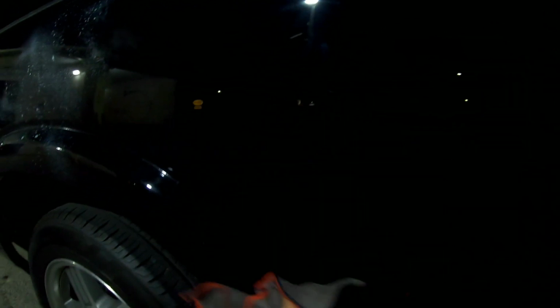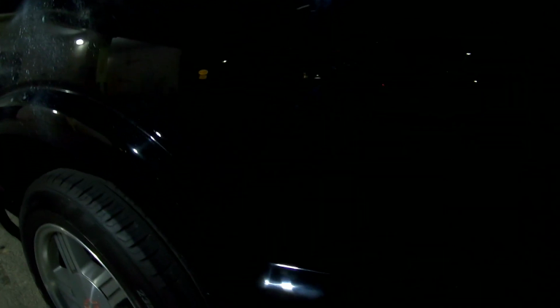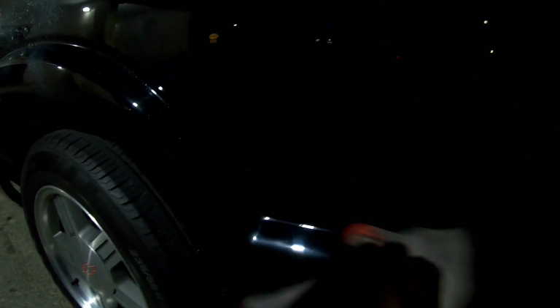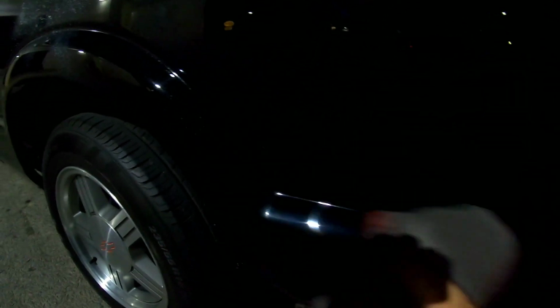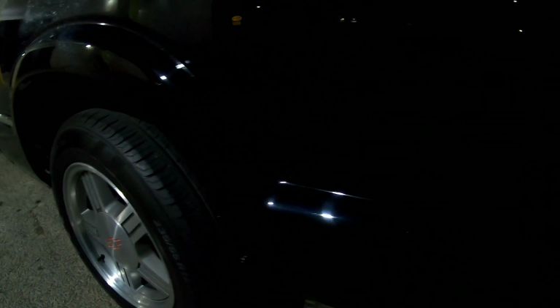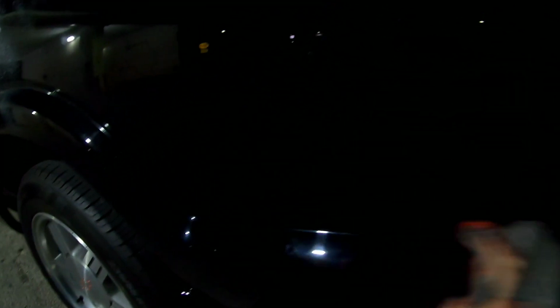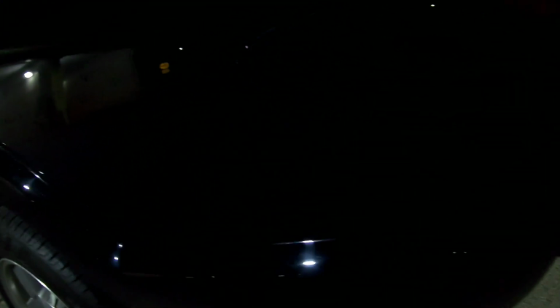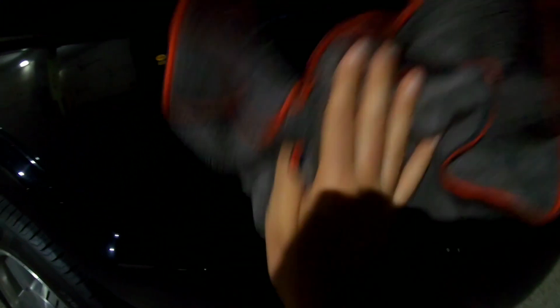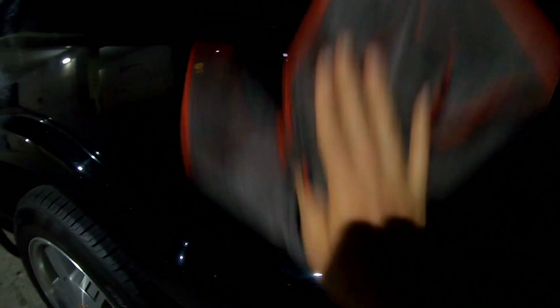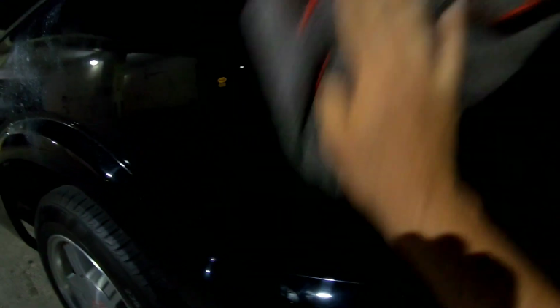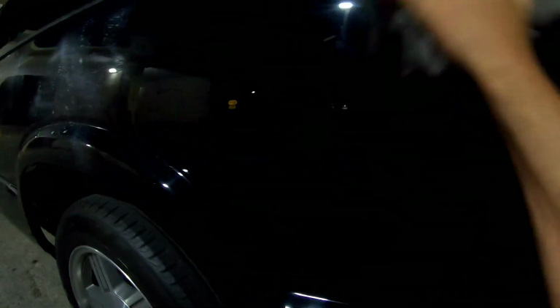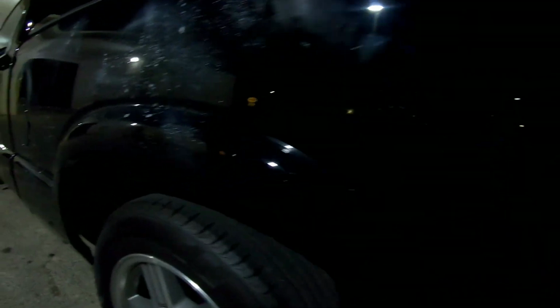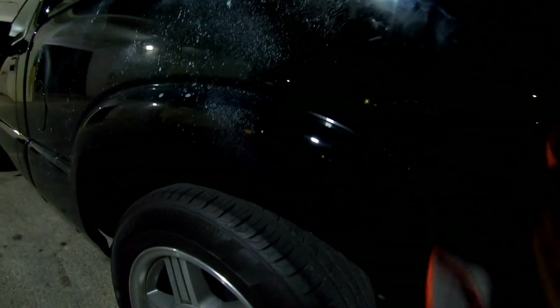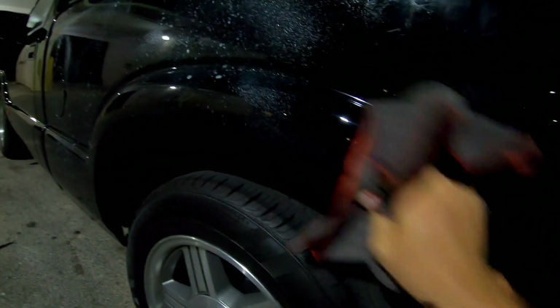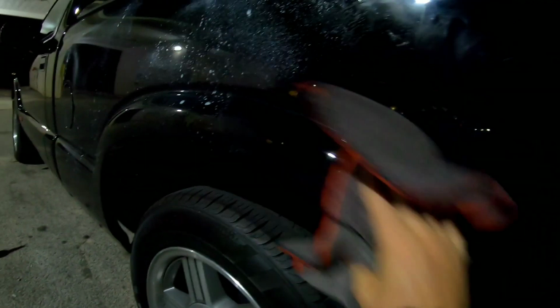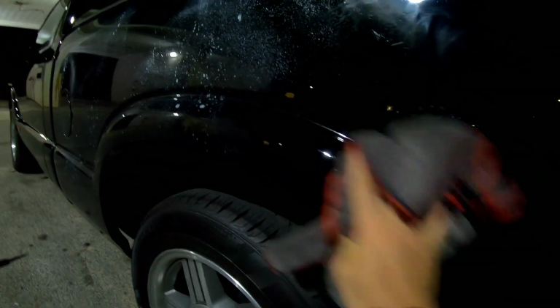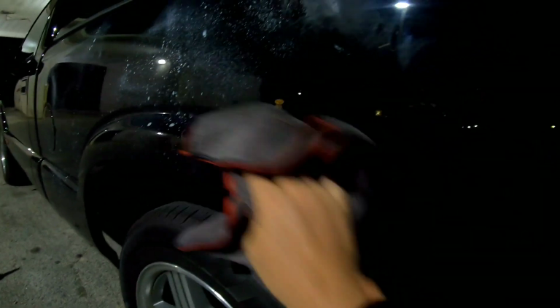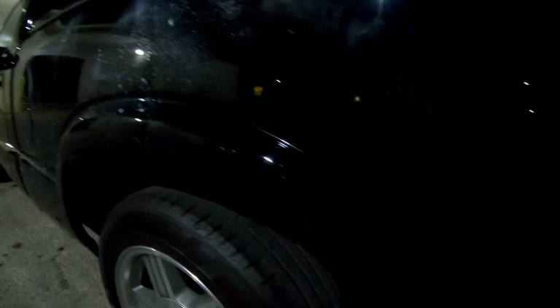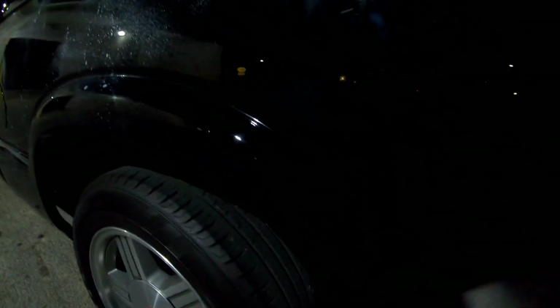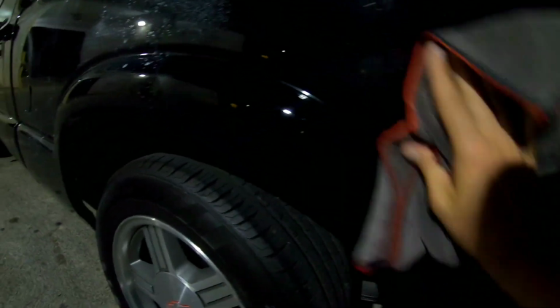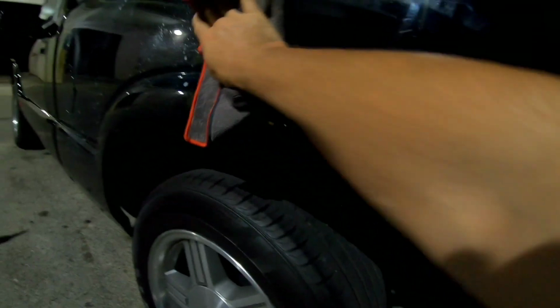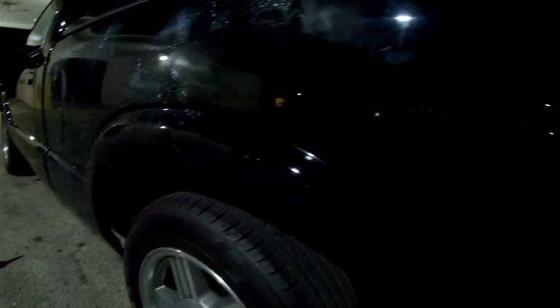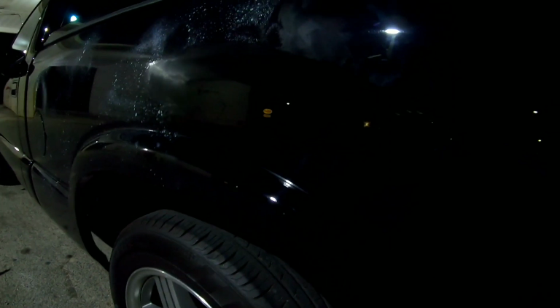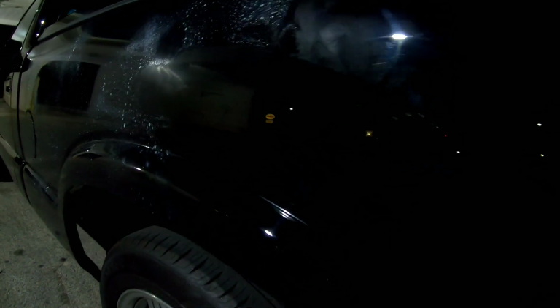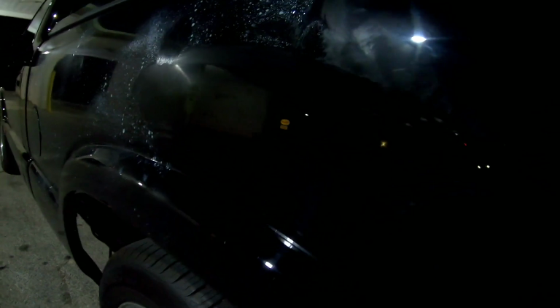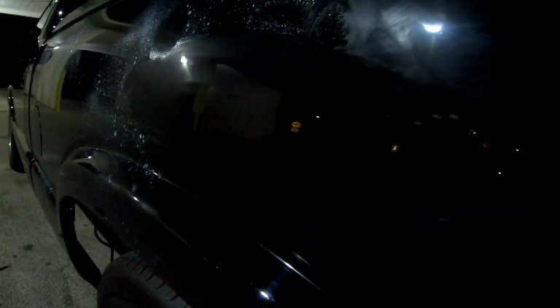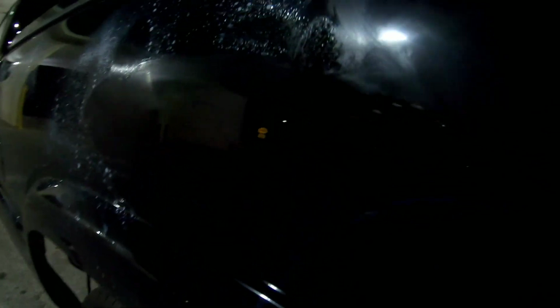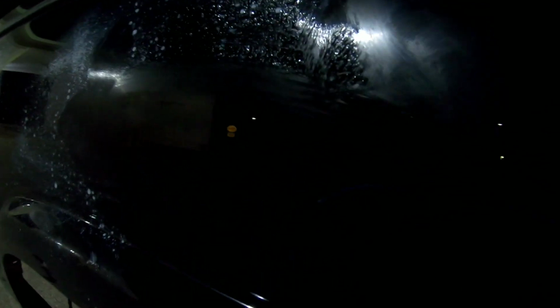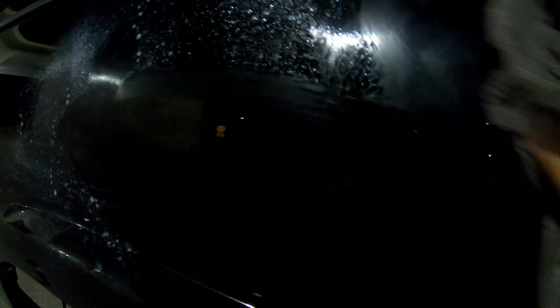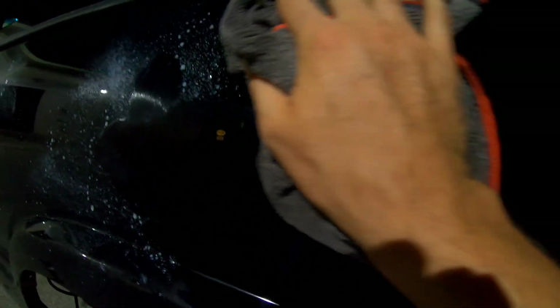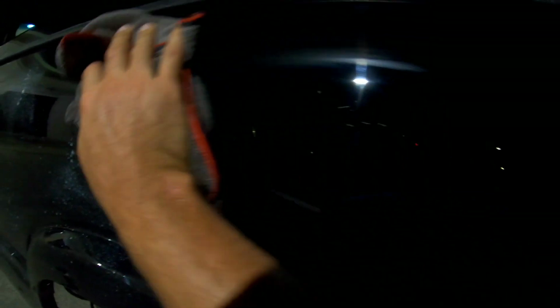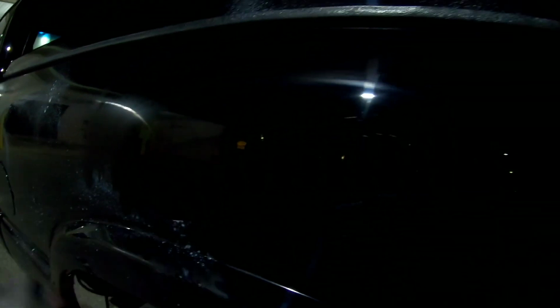You really need to do paint correction, or like I said, this stuff is not magic — but it's definitely pretty nice.